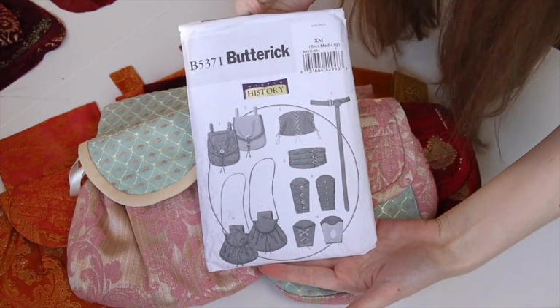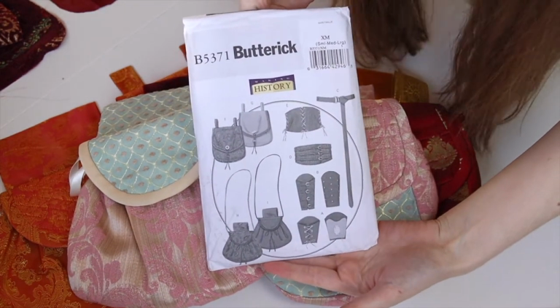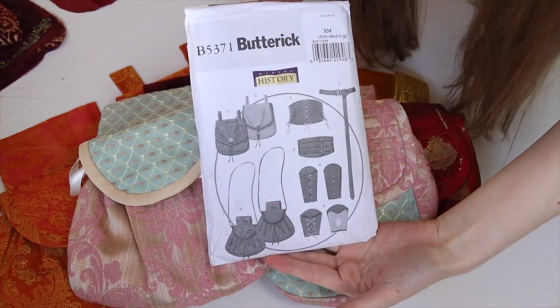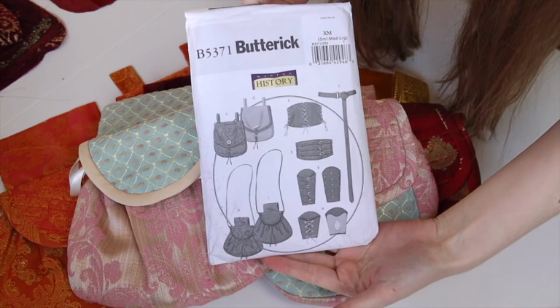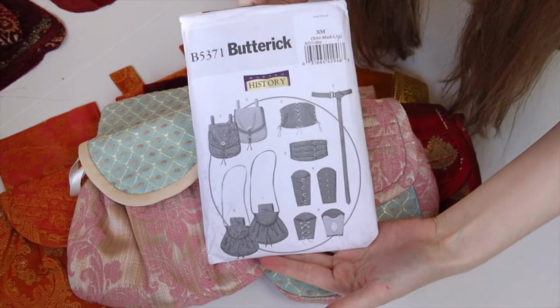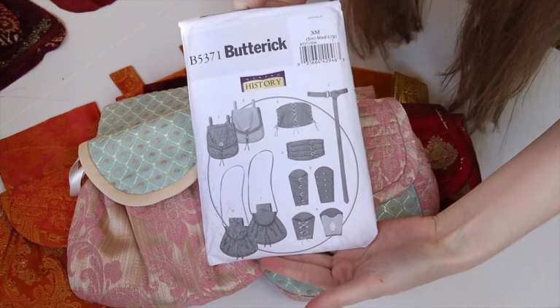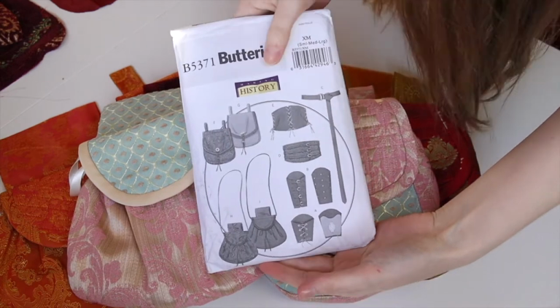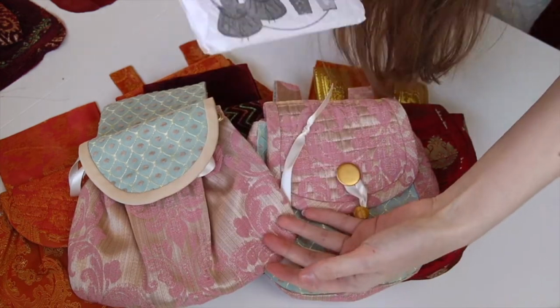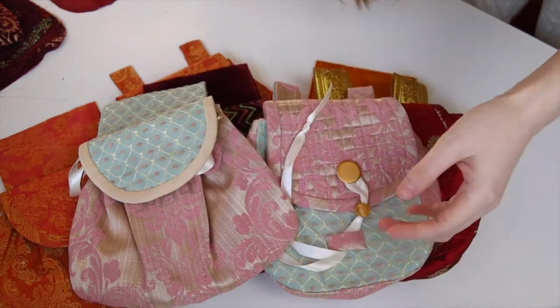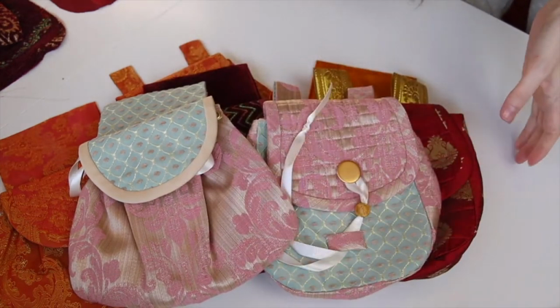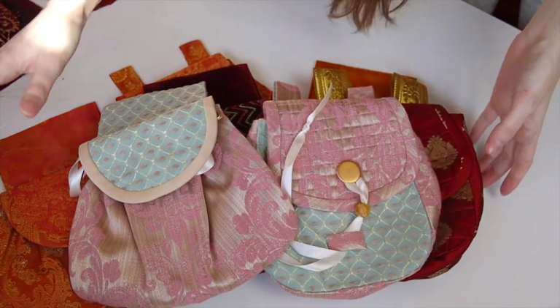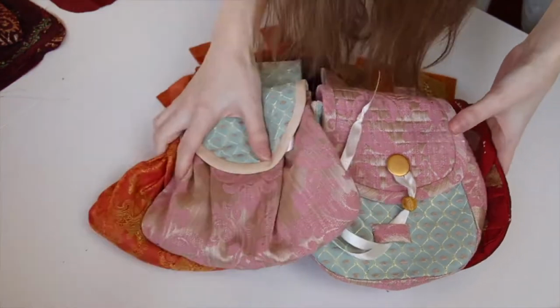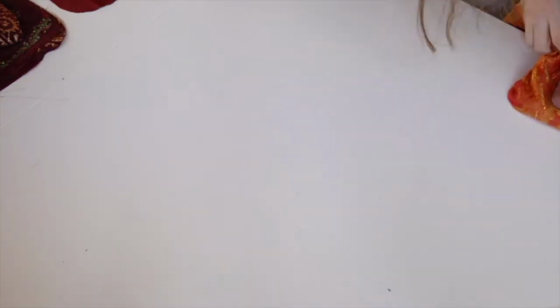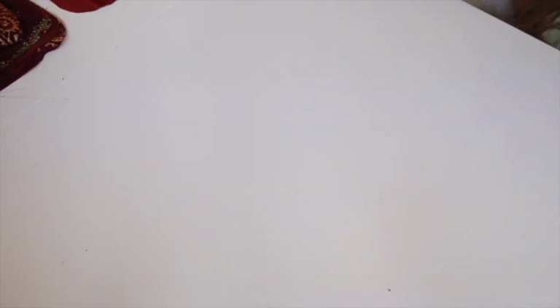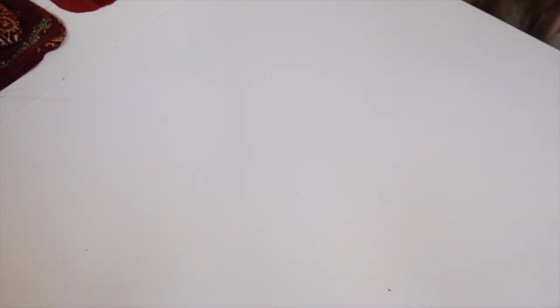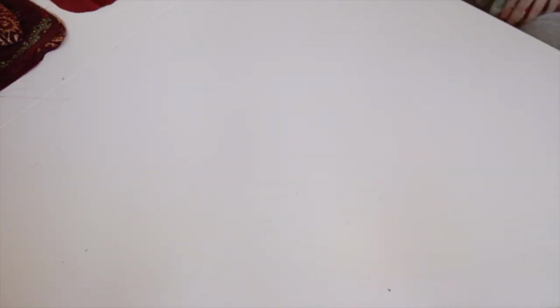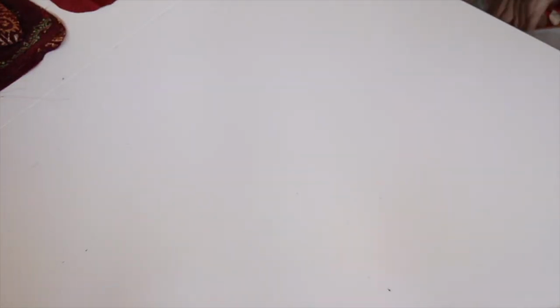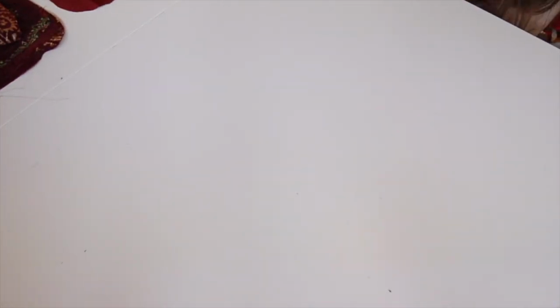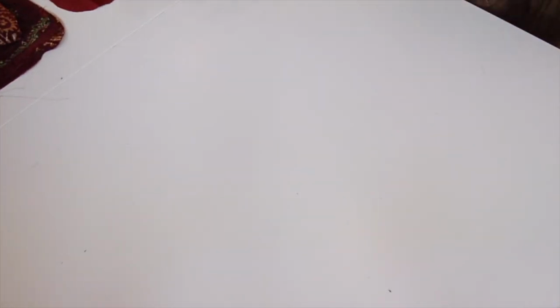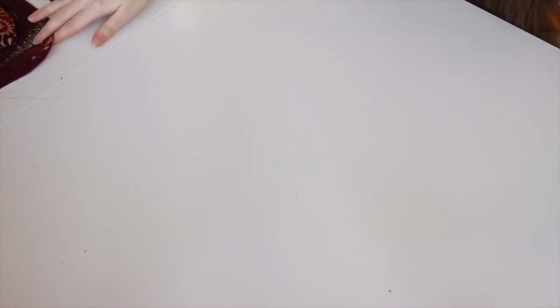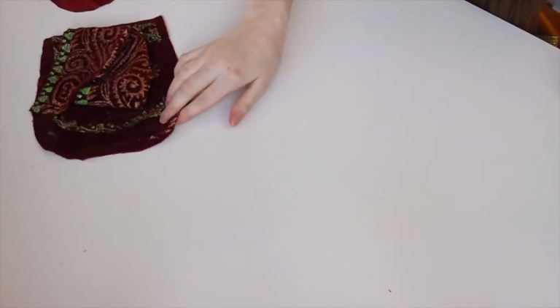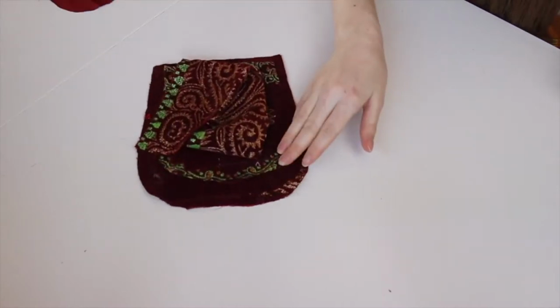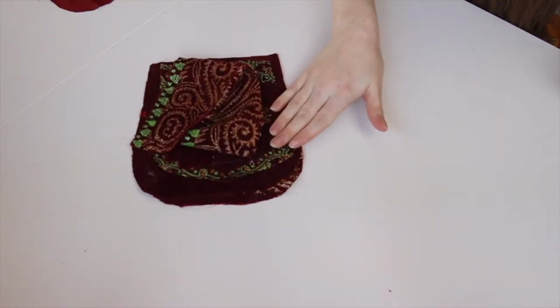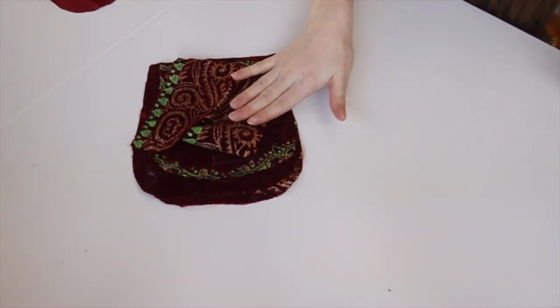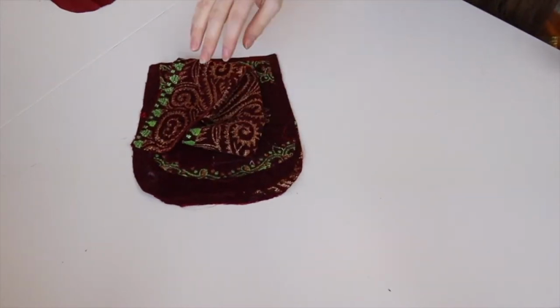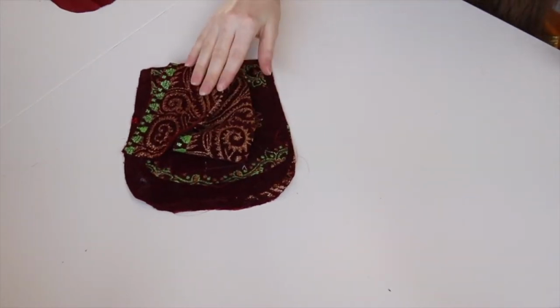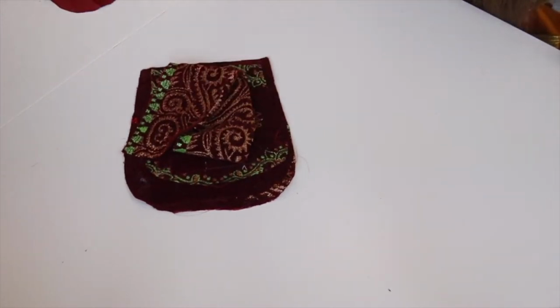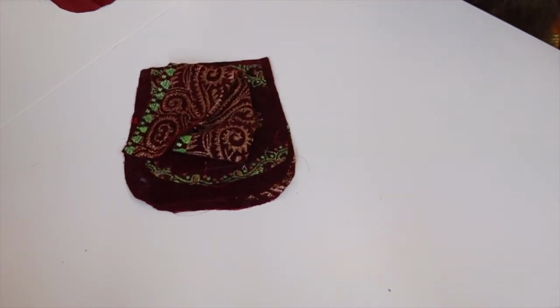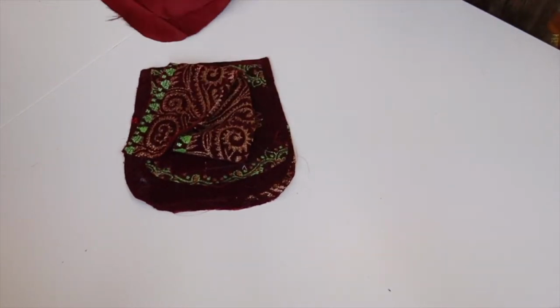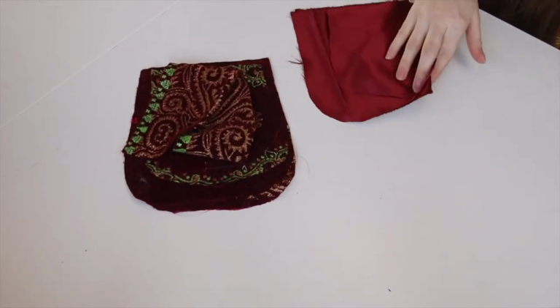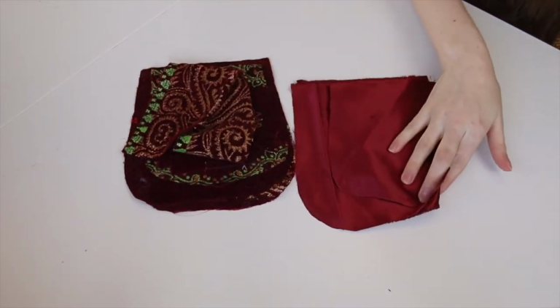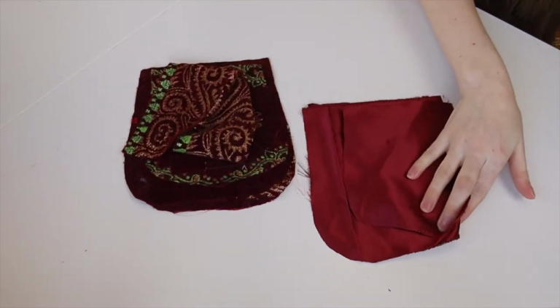What you'll need to make these is enough scrap fabric to cut out your chosen bag and a lining, some bias binding for the flap, about half a metre of thin ribbon, one button or toggle, and some felt for stiffening, which is the only fabric I buy in for these.